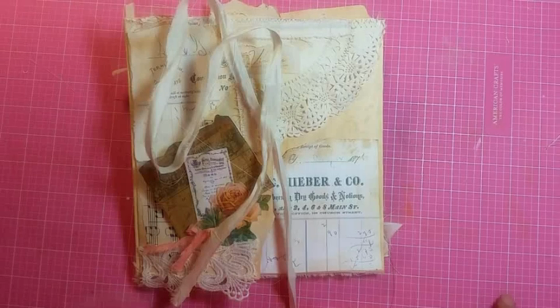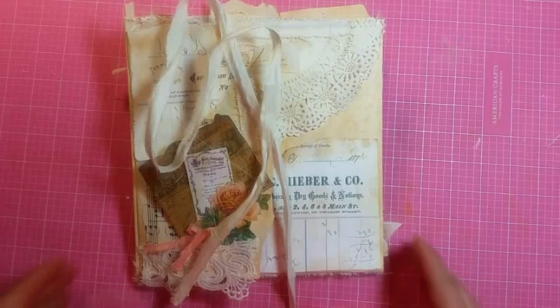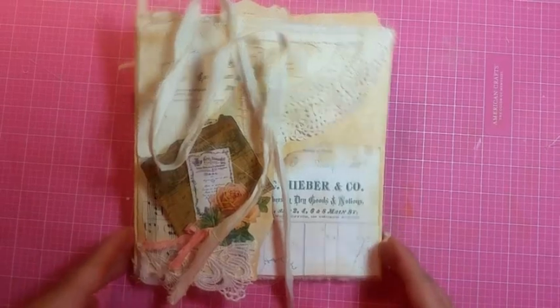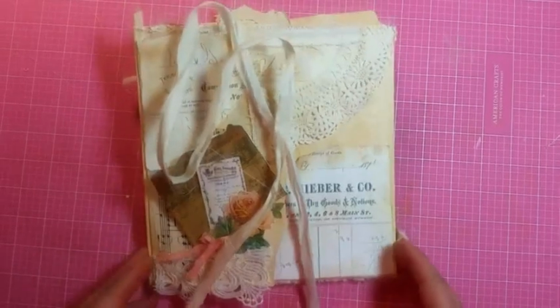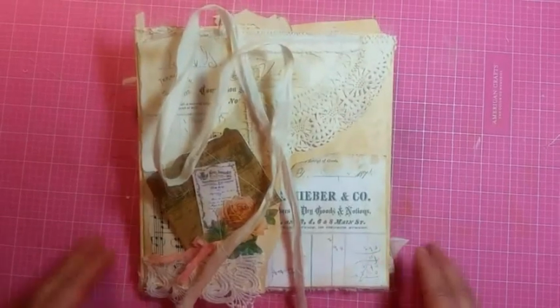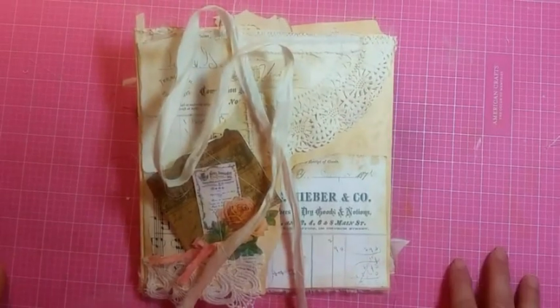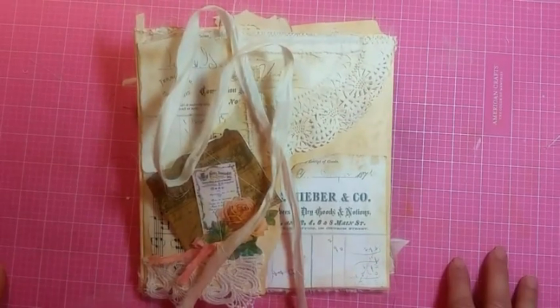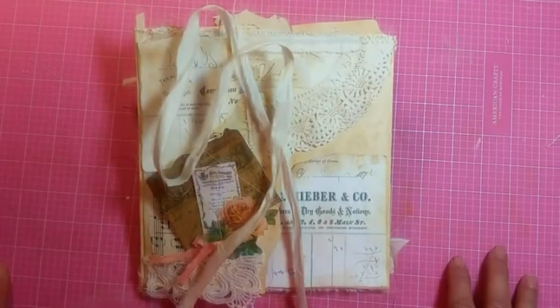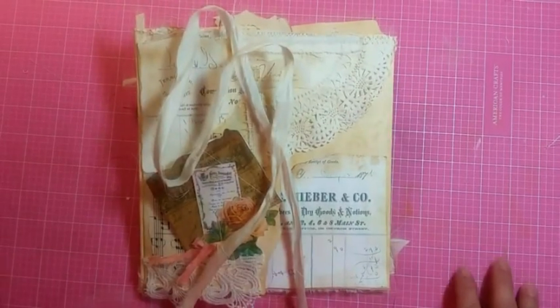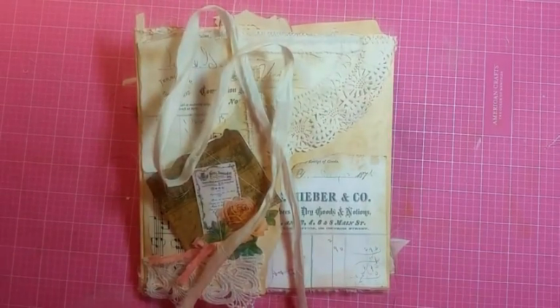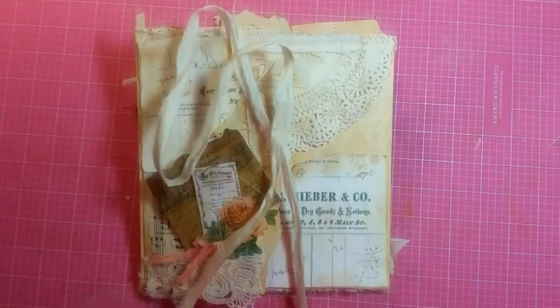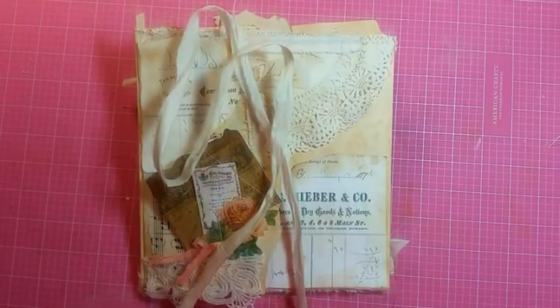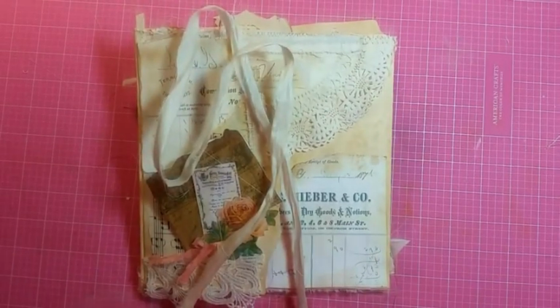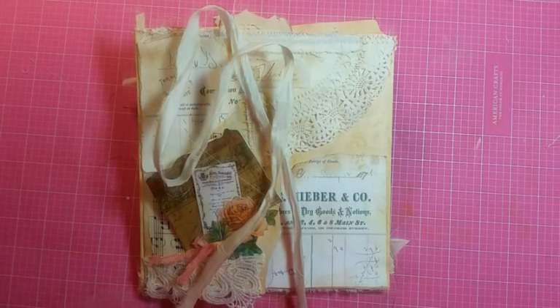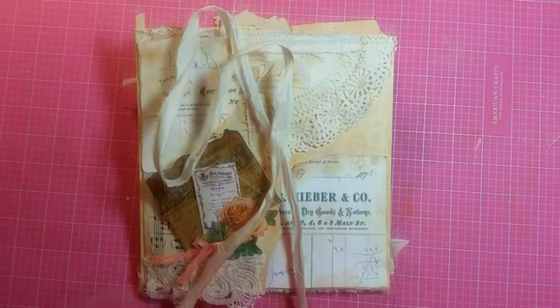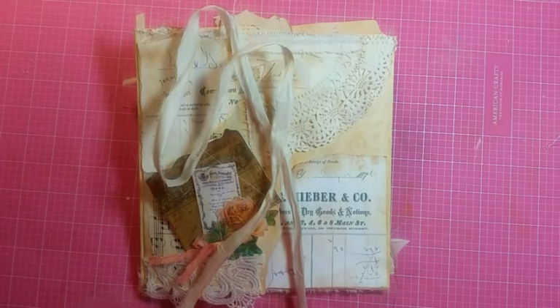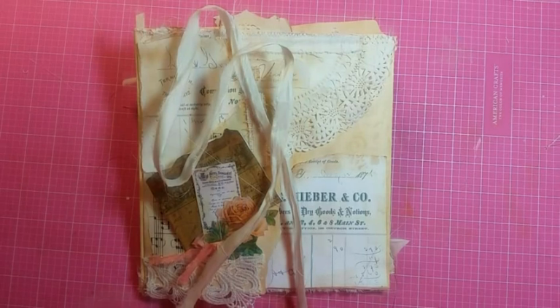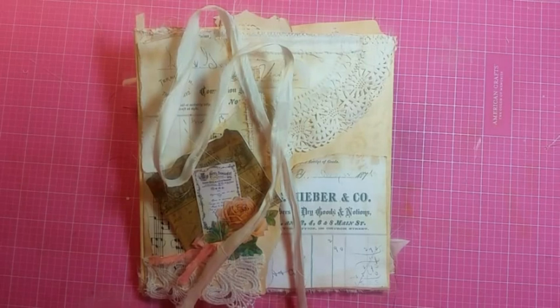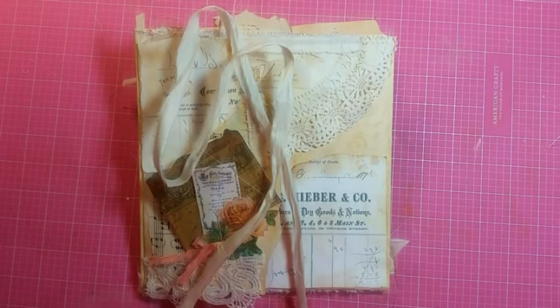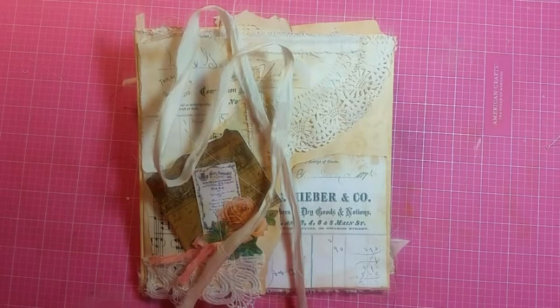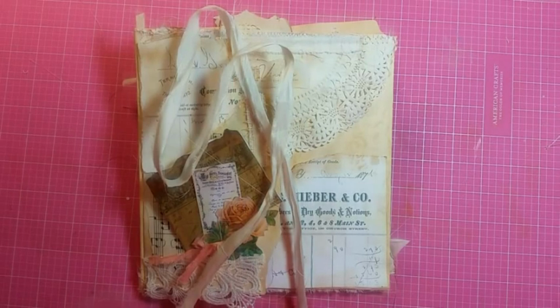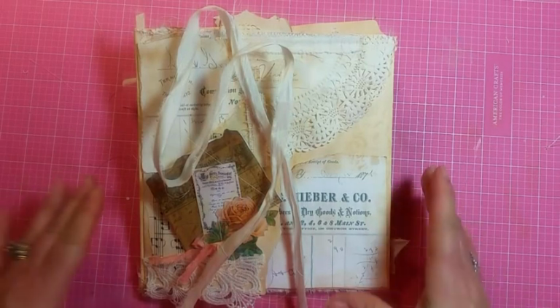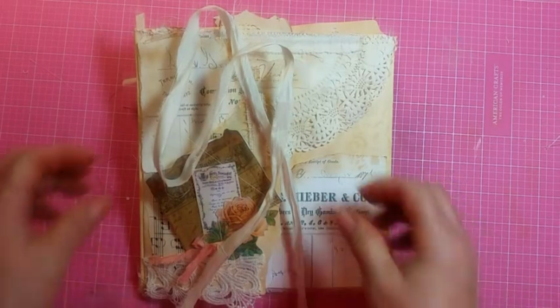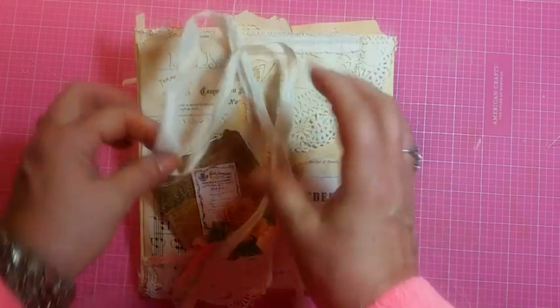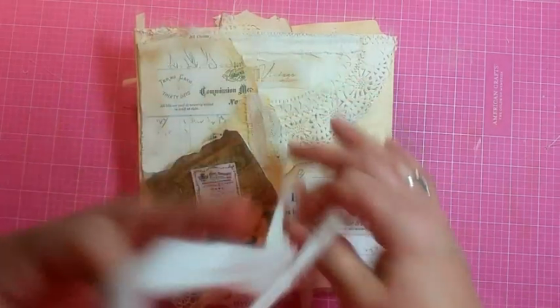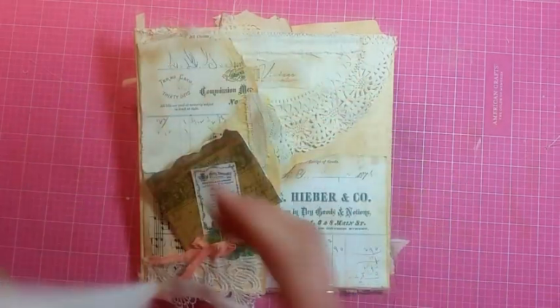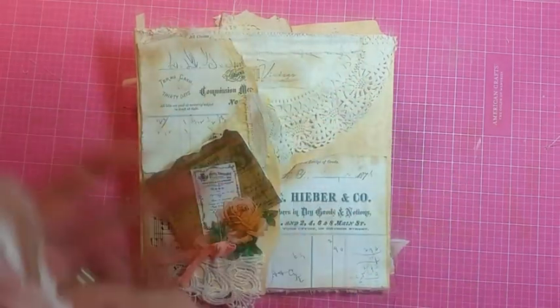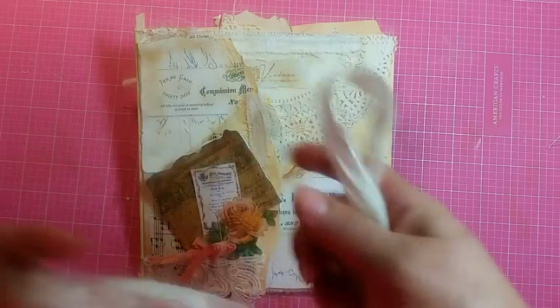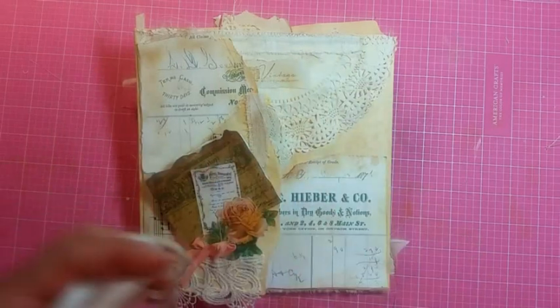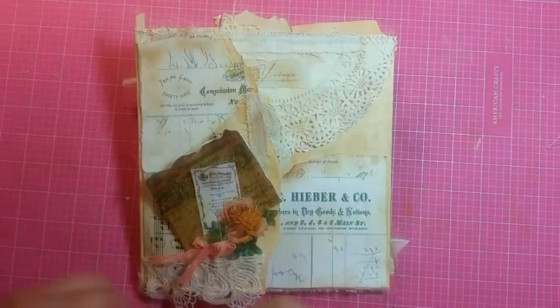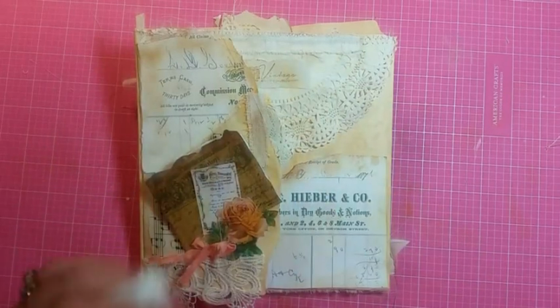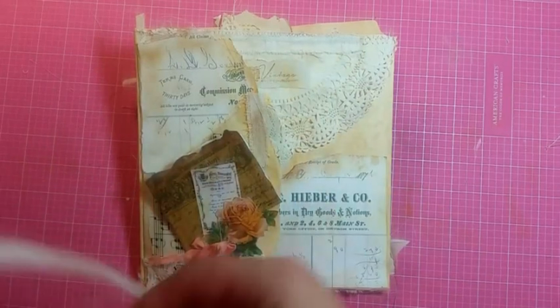Hello, my crafty friends! This is Lori, Girl on the Bridge. I have one more file folder that's a custom order for Mimi, and this is done in the same color scheme.